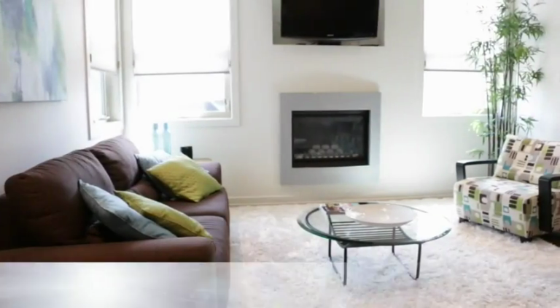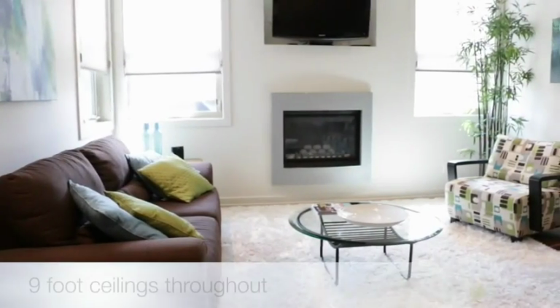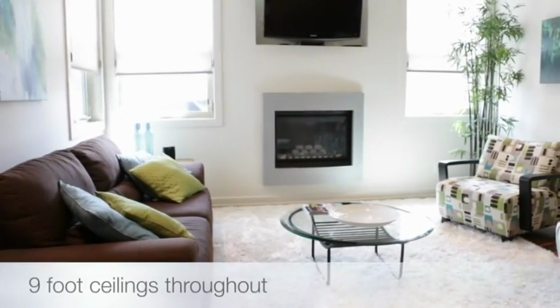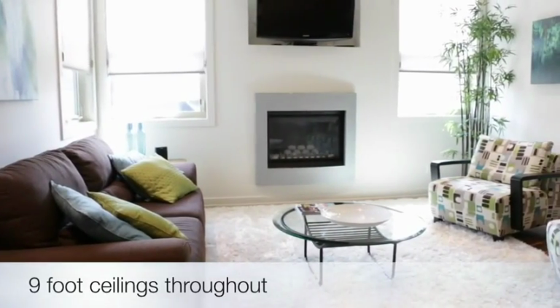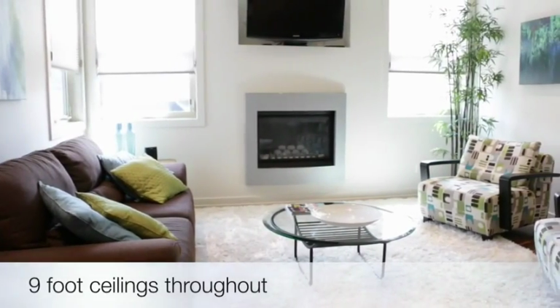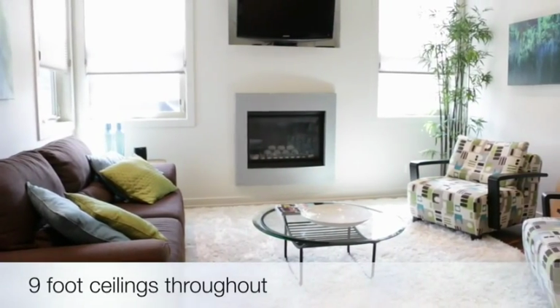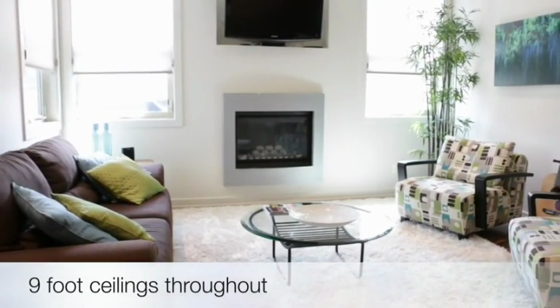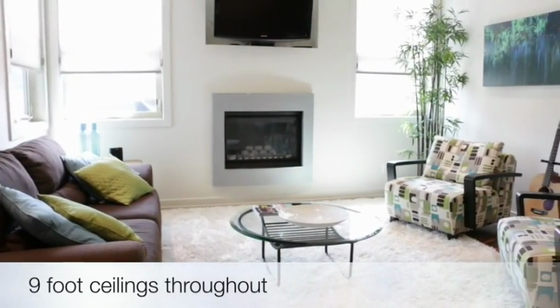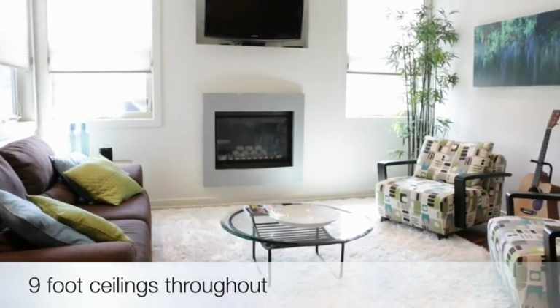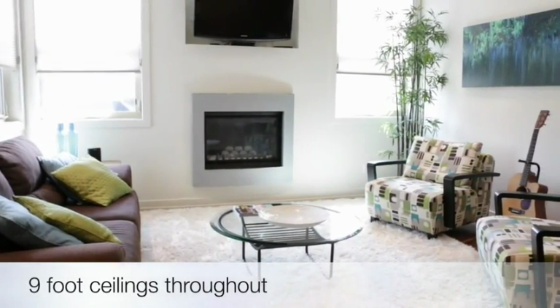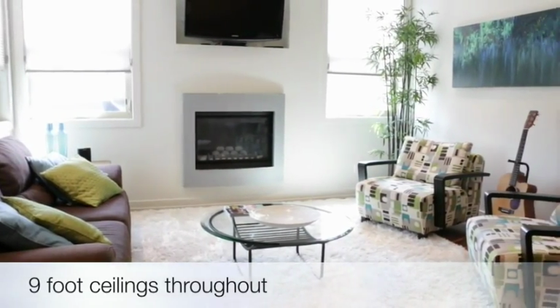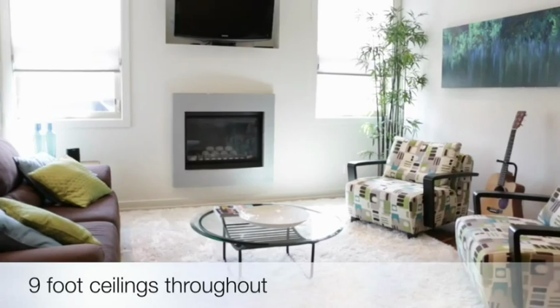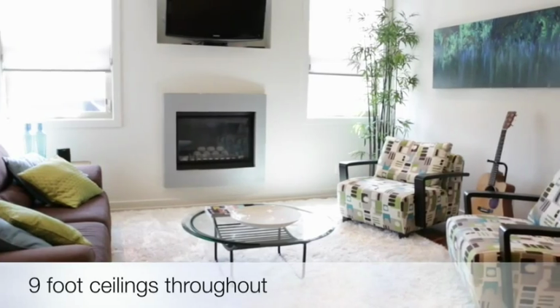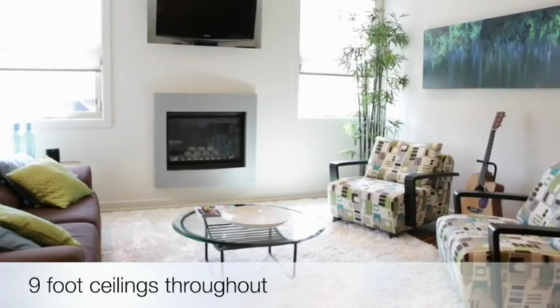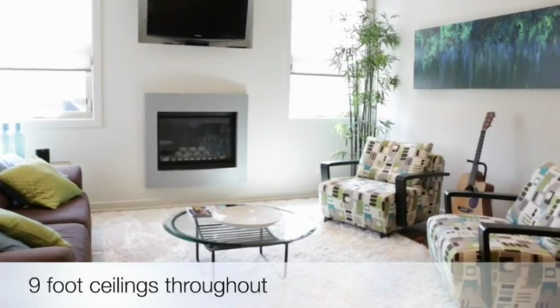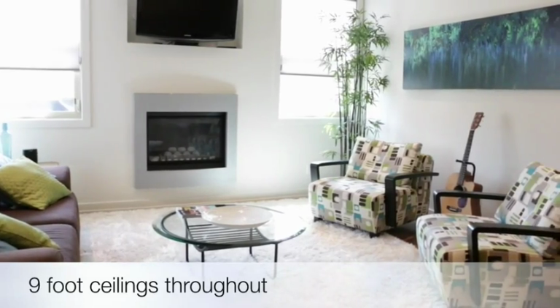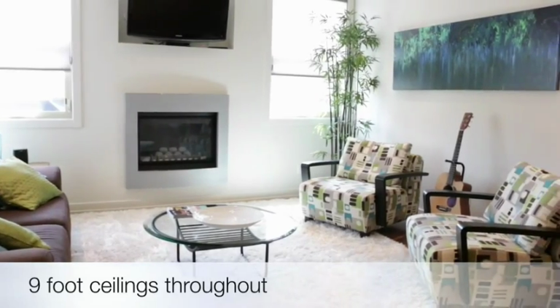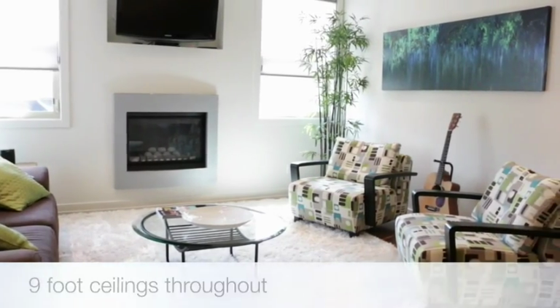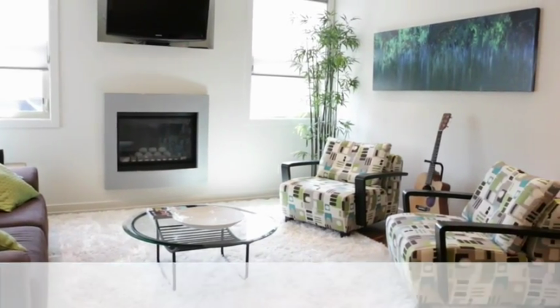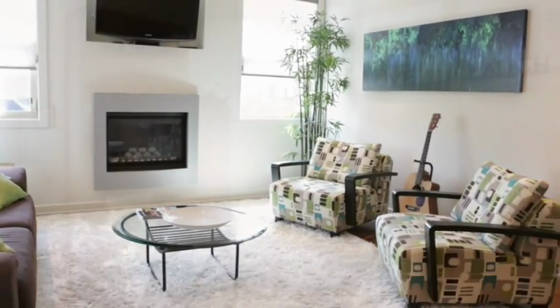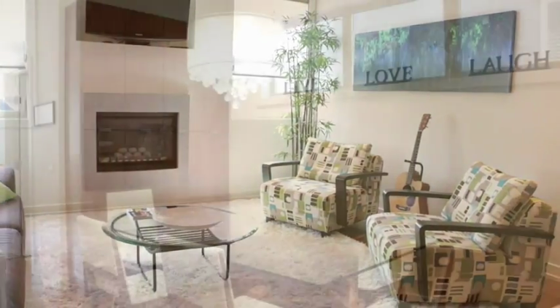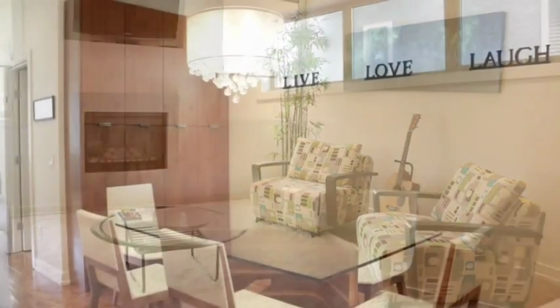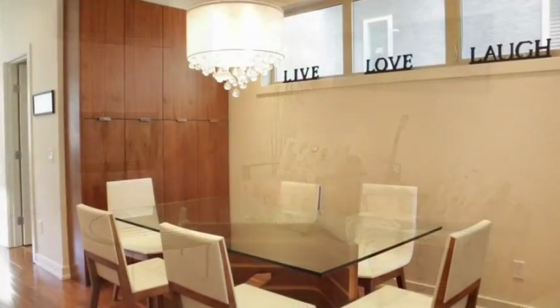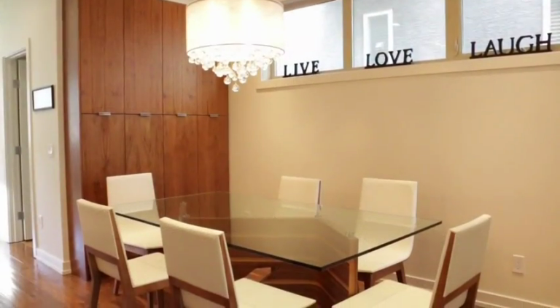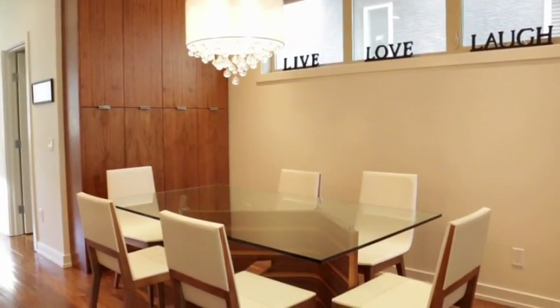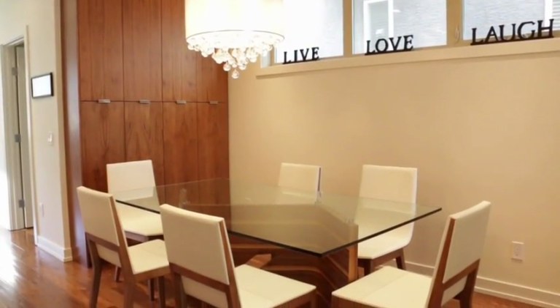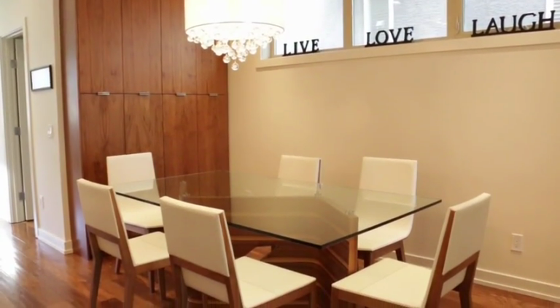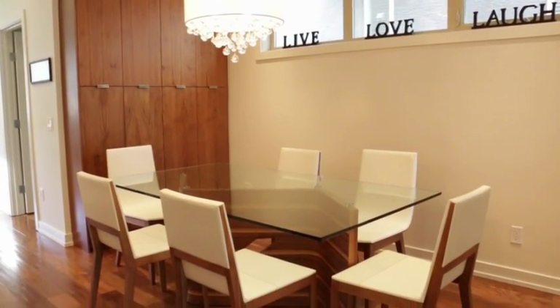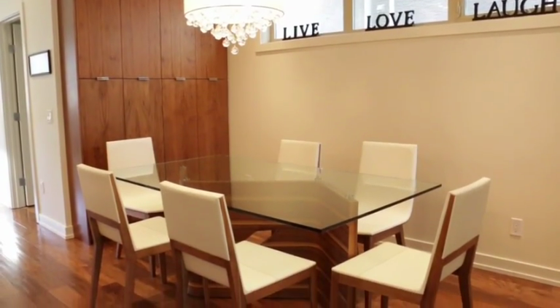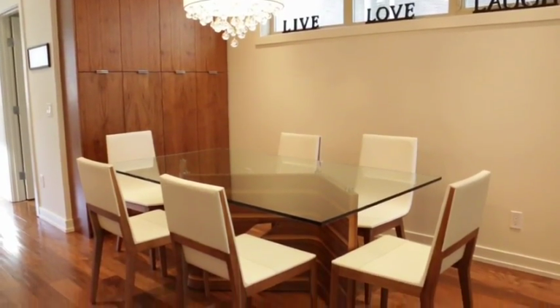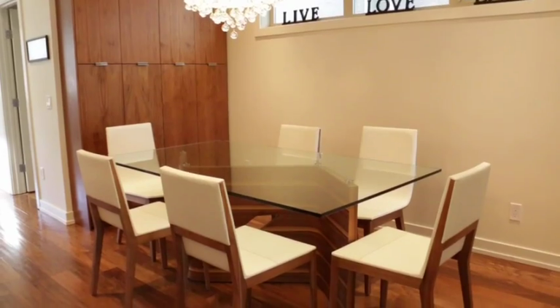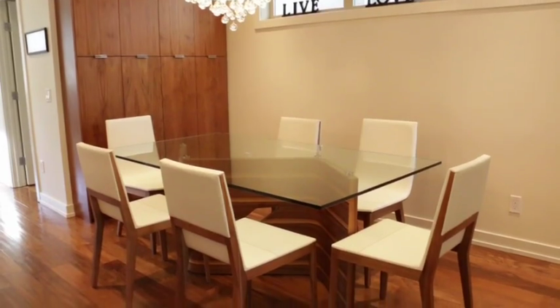The sunny living area is the perfect place to watch your favorite show or curl up with a good book in front of the gas fireplace. You'll love entertaining guests in this home.